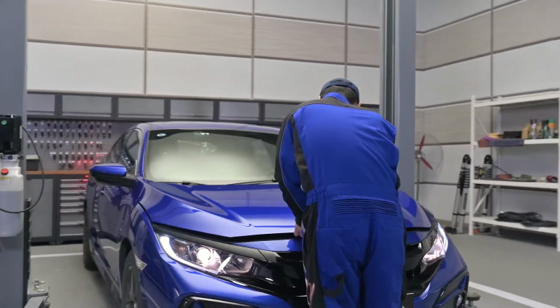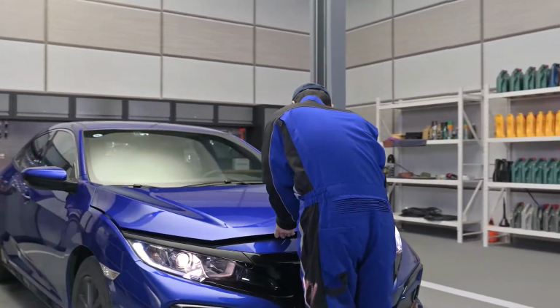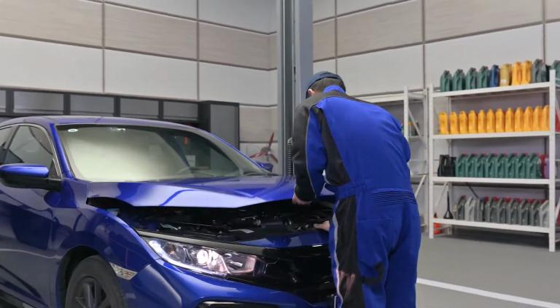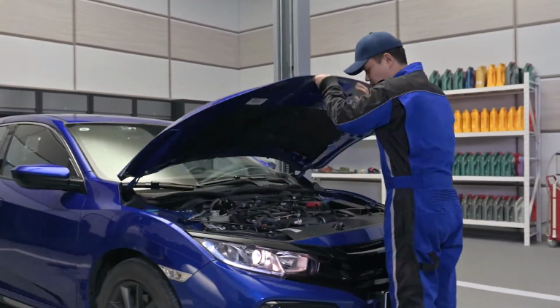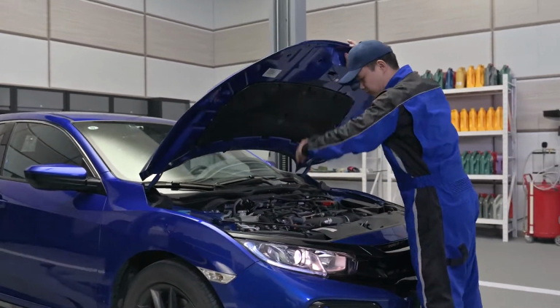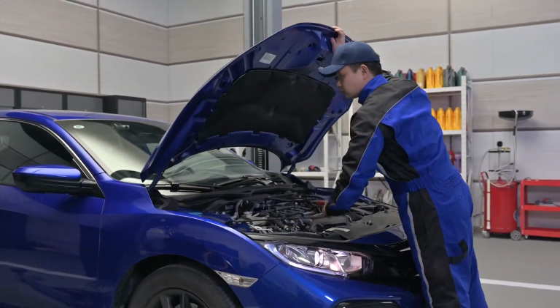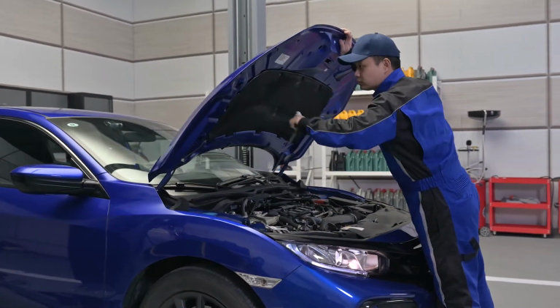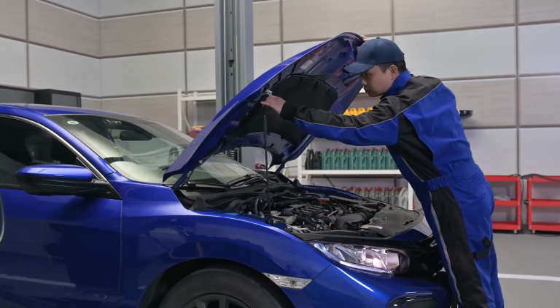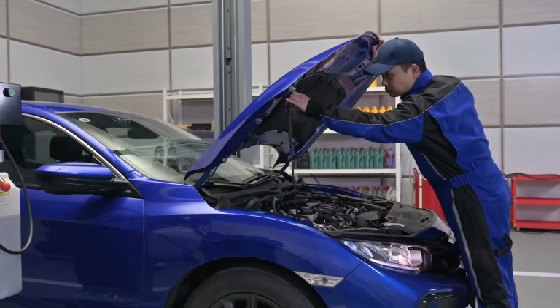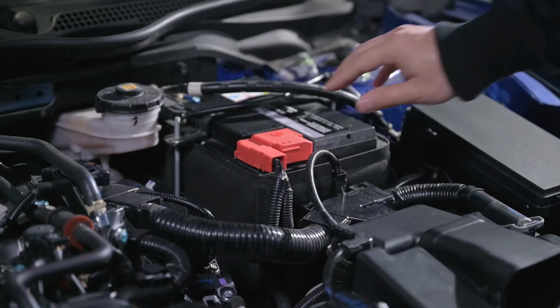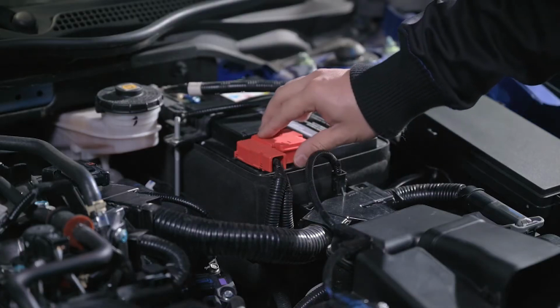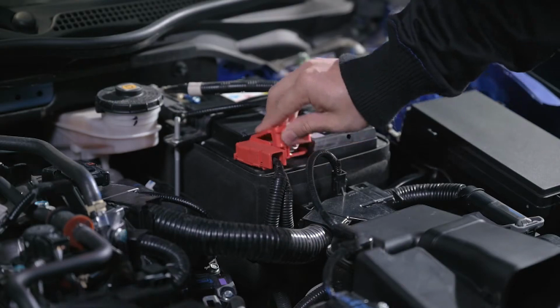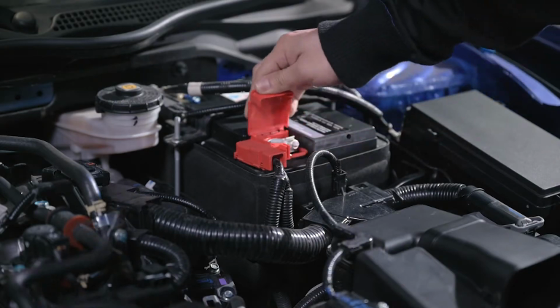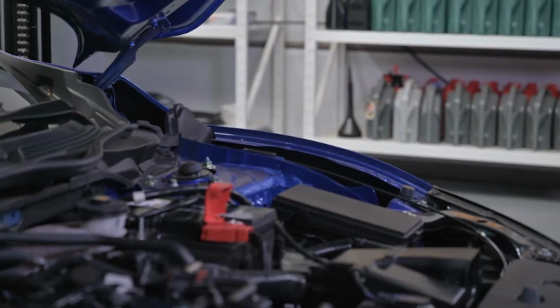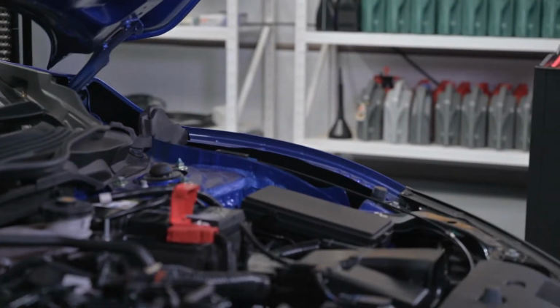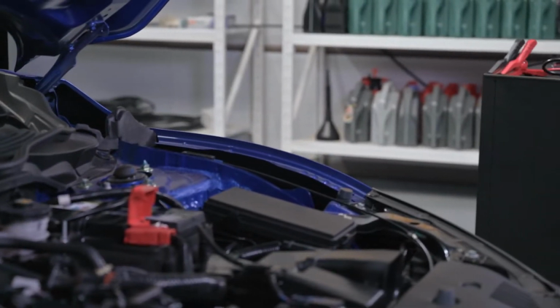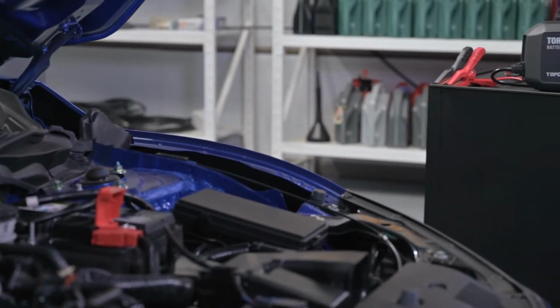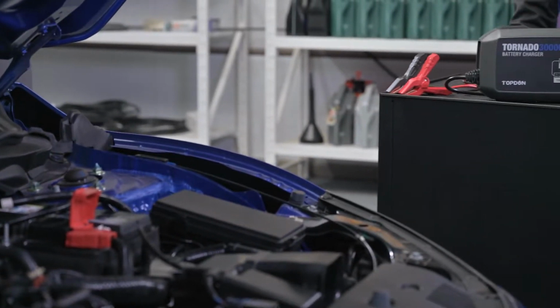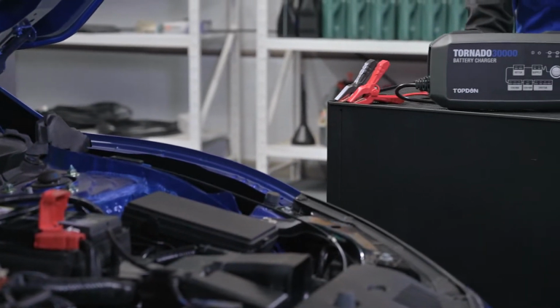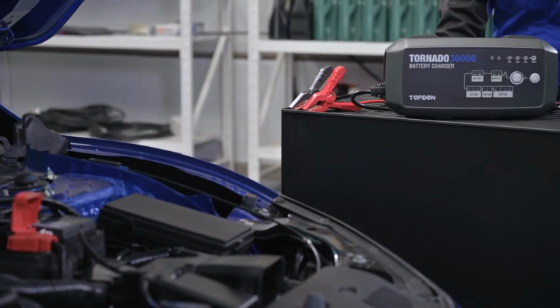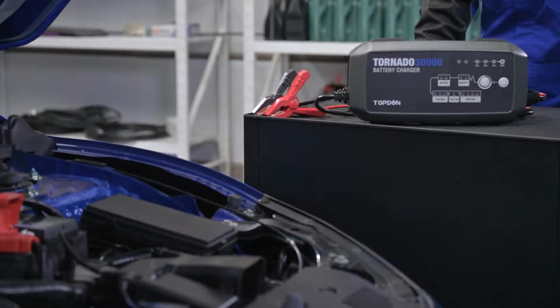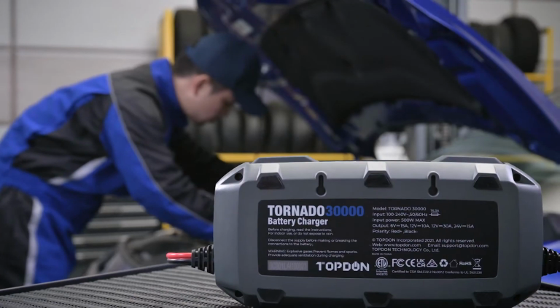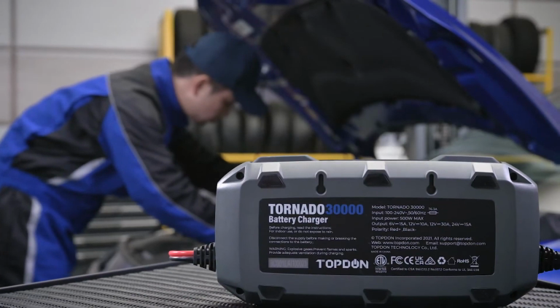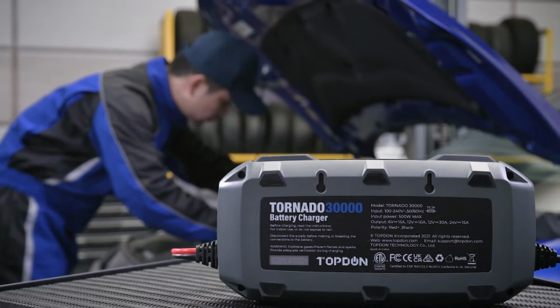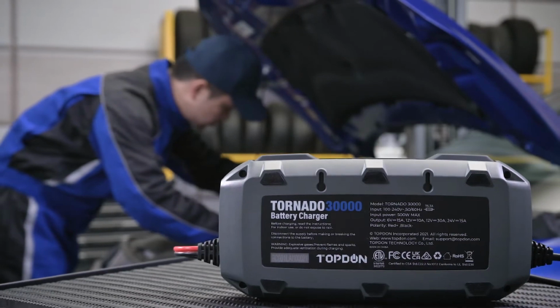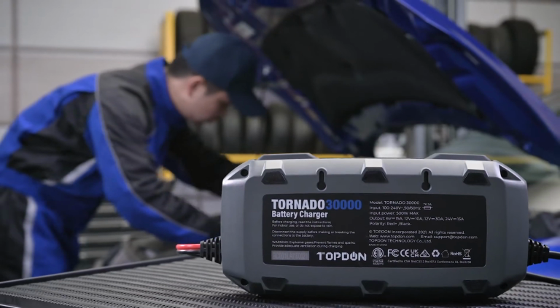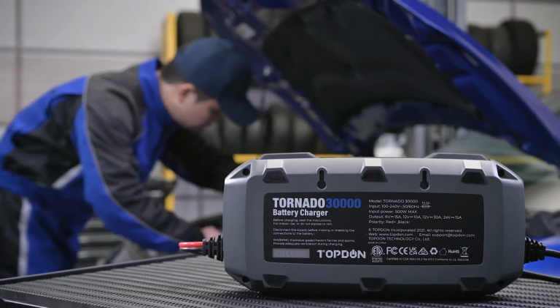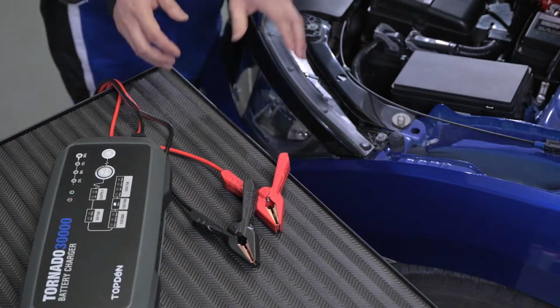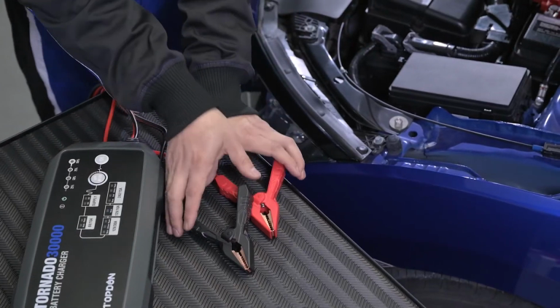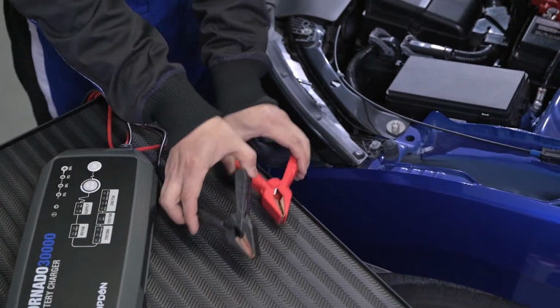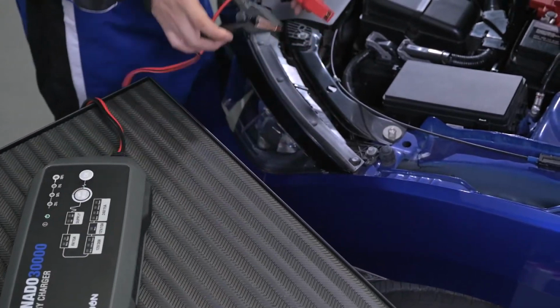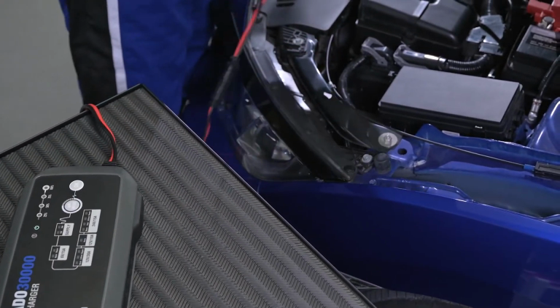Charging a car battery is nothing like charging a phone. Like all good things in life, a battery charge takes a little more time. How do you charge a battery the right way with Topton's Tornado 30,000?